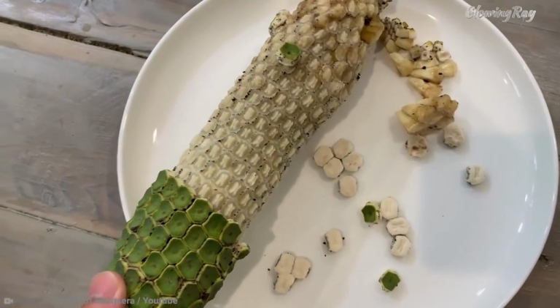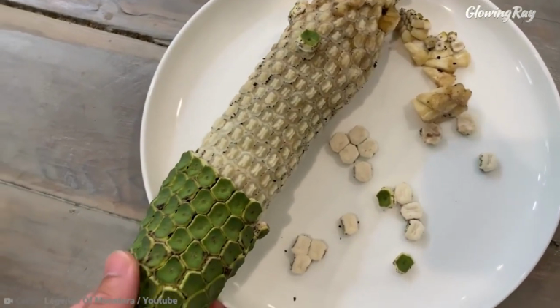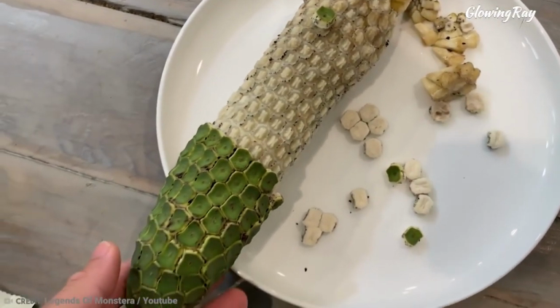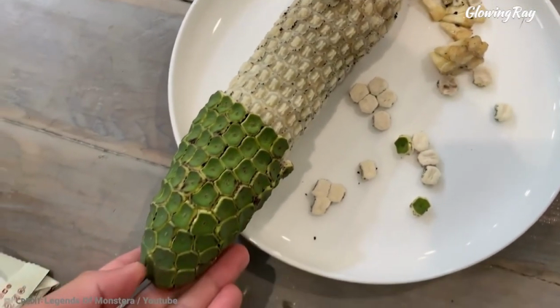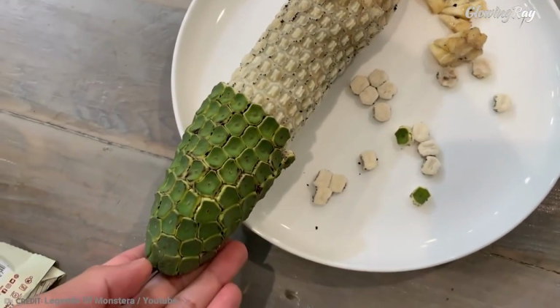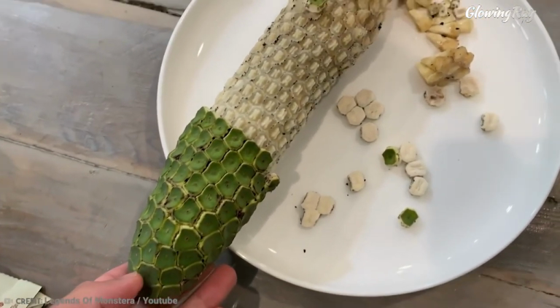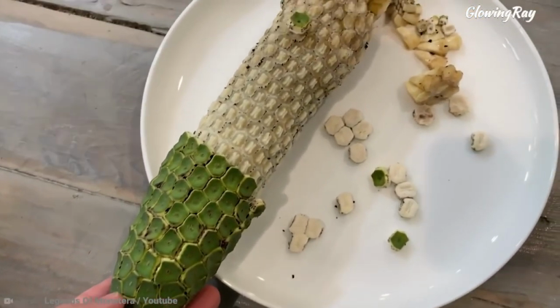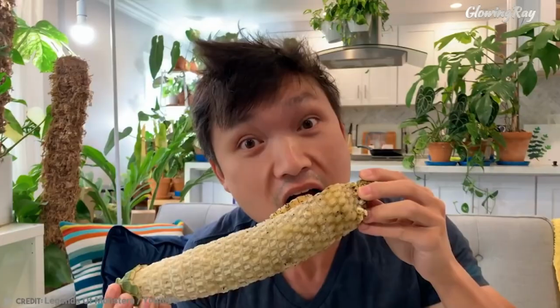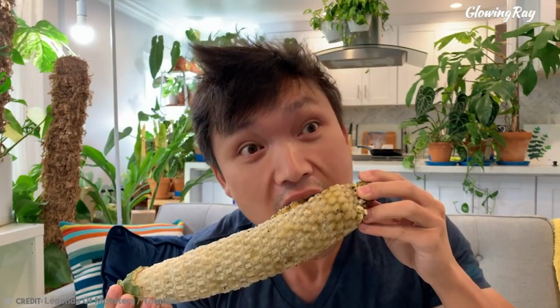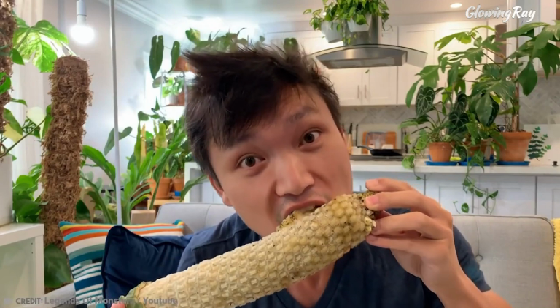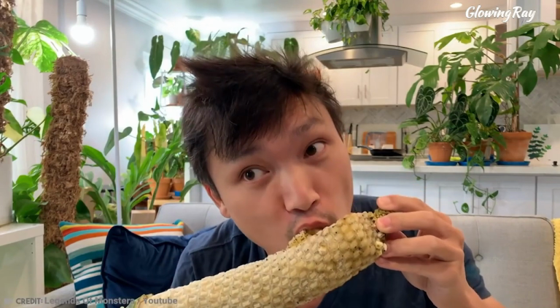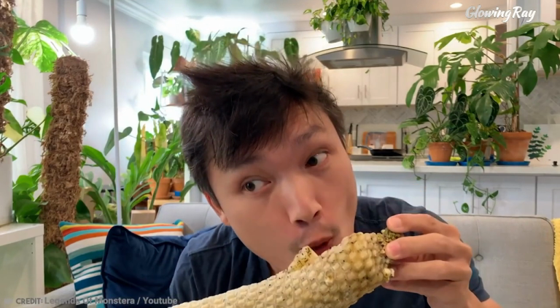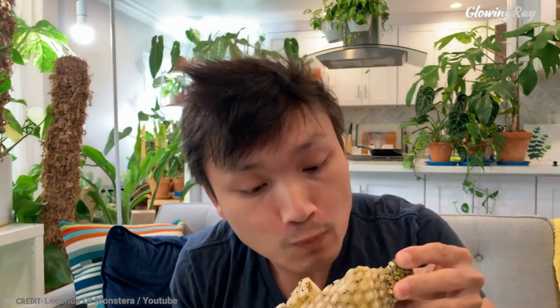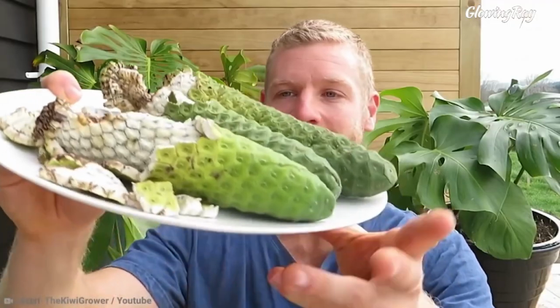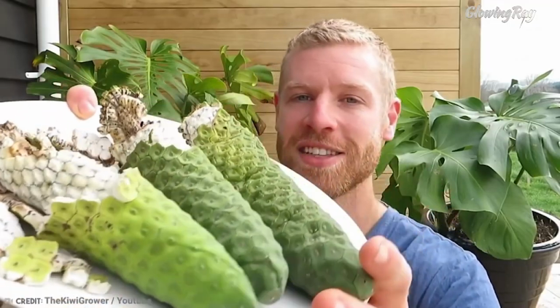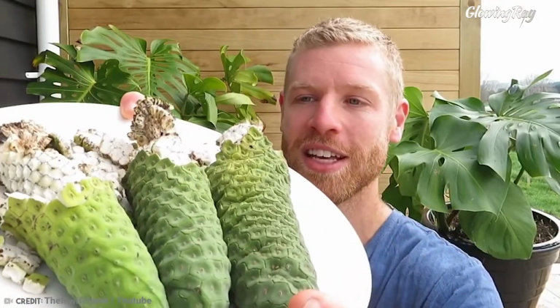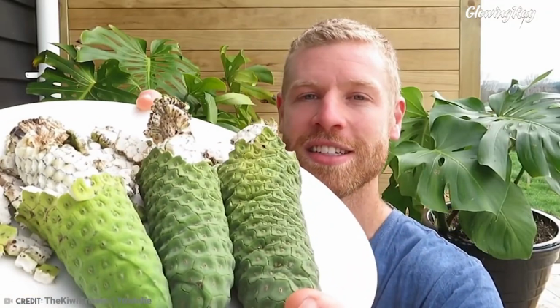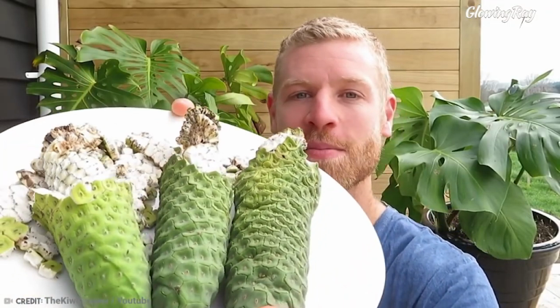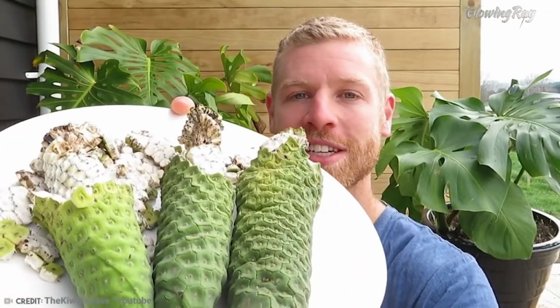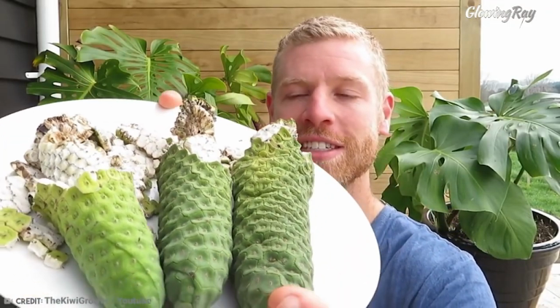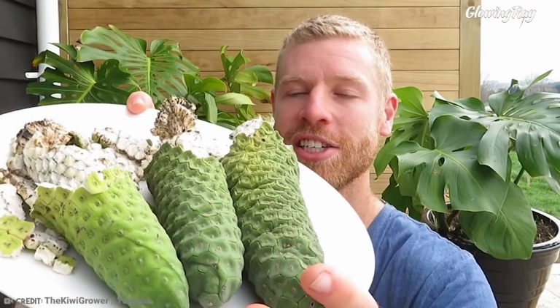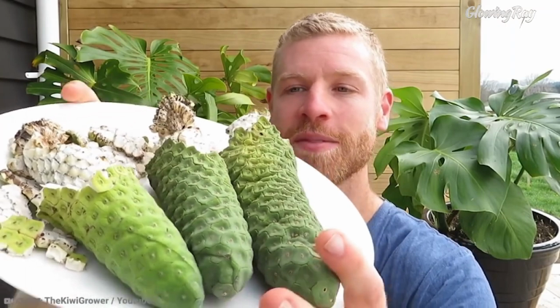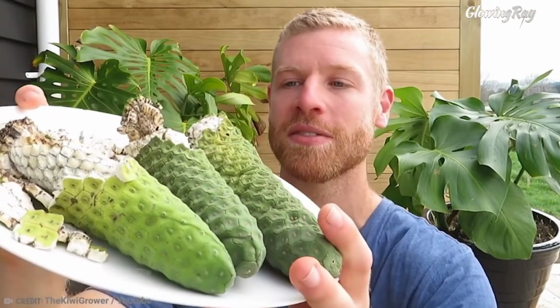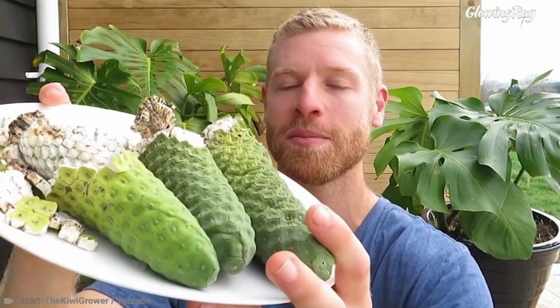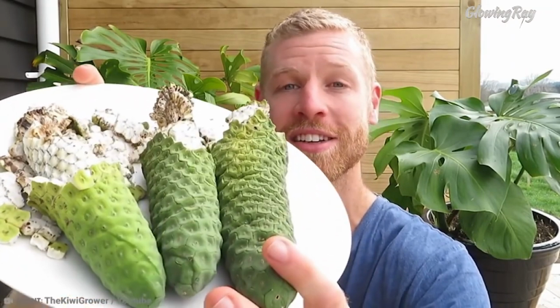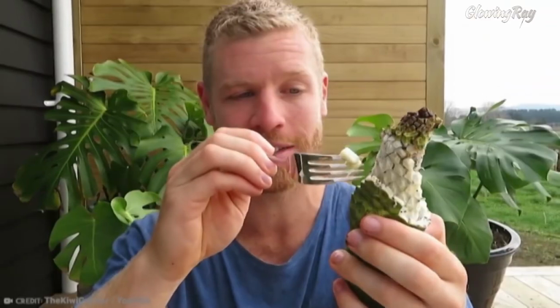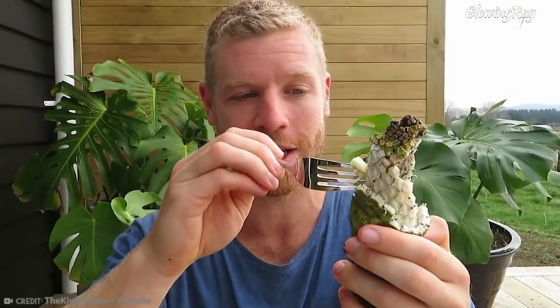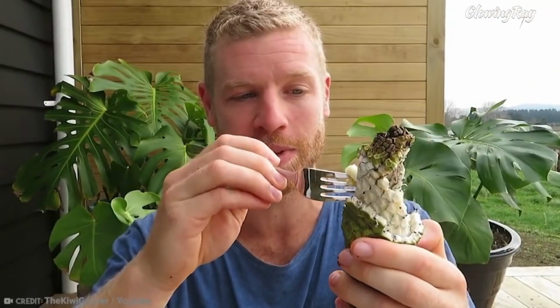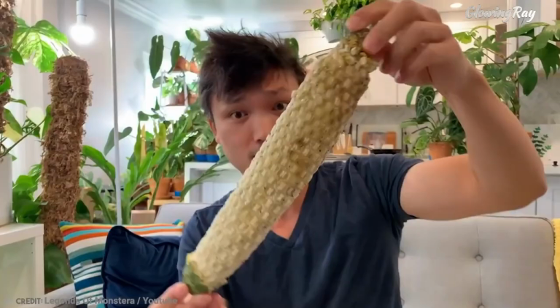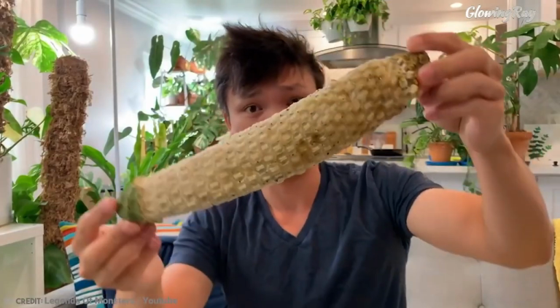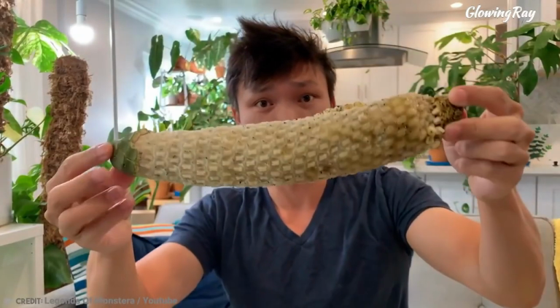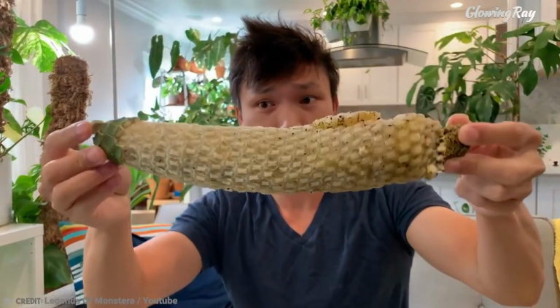In its native growing region, the fruit is known as the Mexican breadfruit and is used in many traditional dishes. The texture of the fruit is similar to that of a ripe avocado, with soft and creamy flesh, which makes it easy to enjoy with nothing more than a spoon.